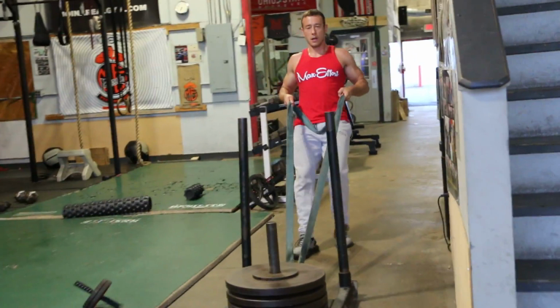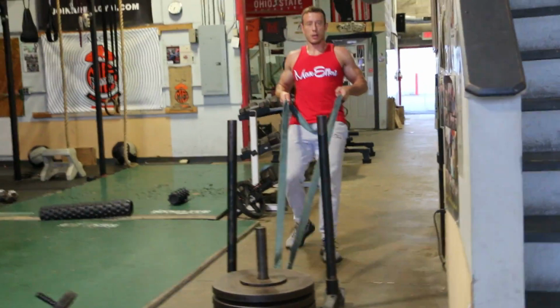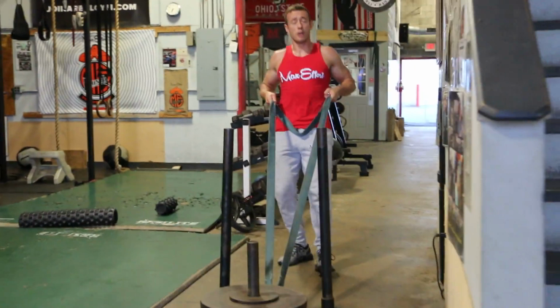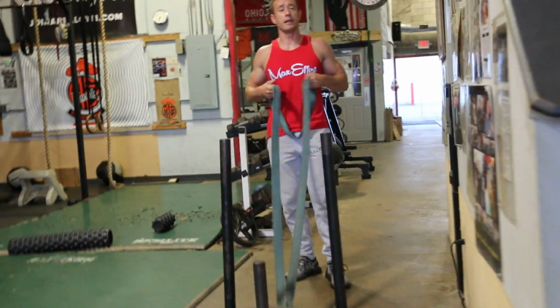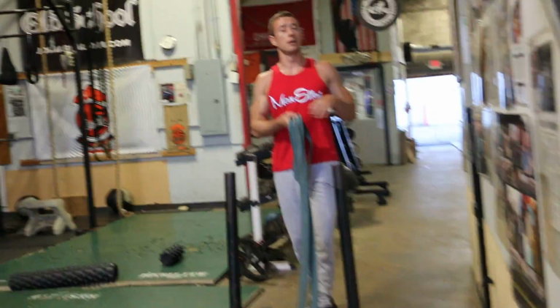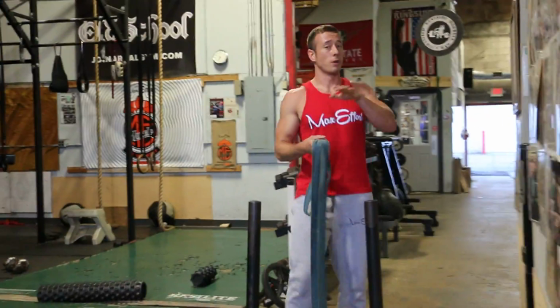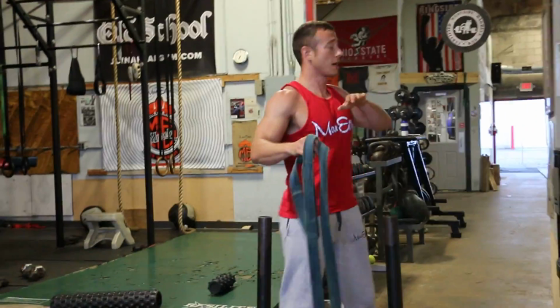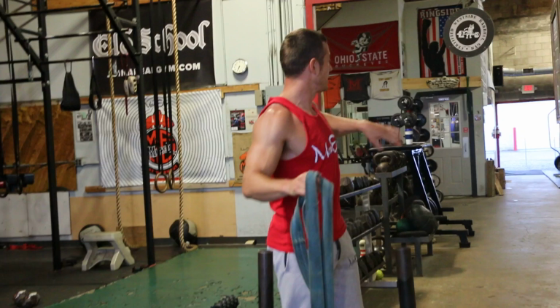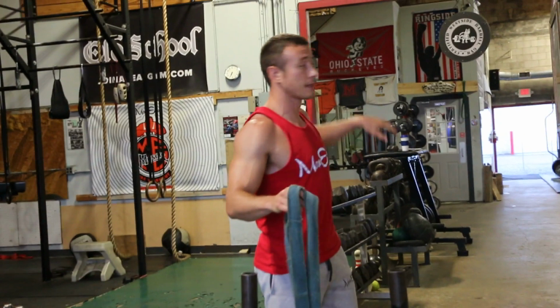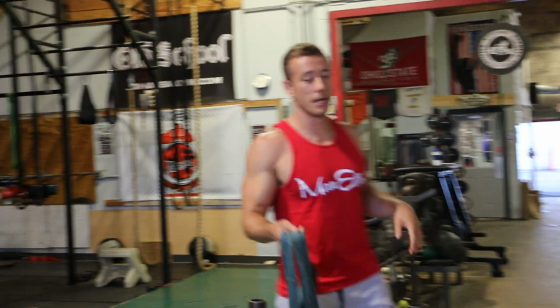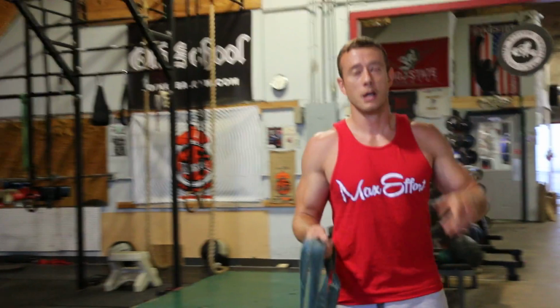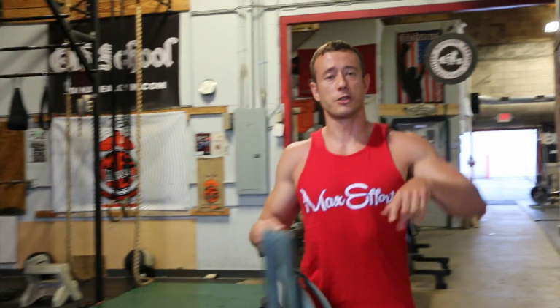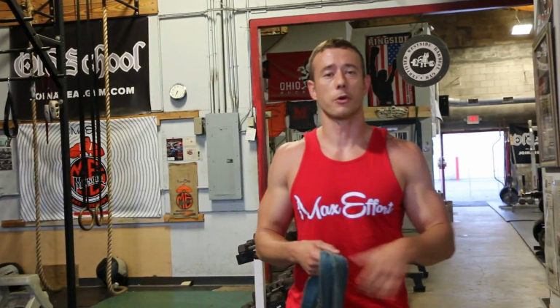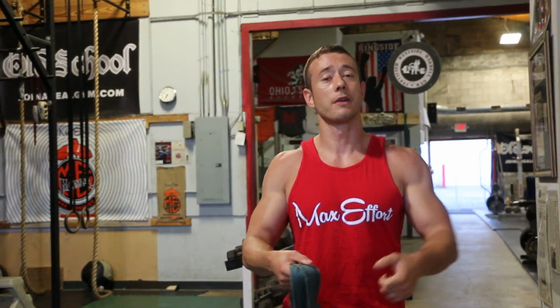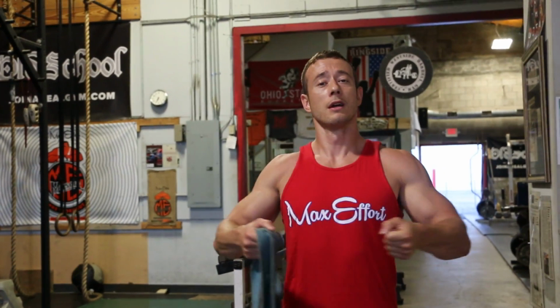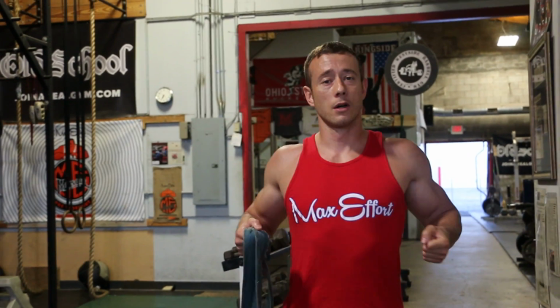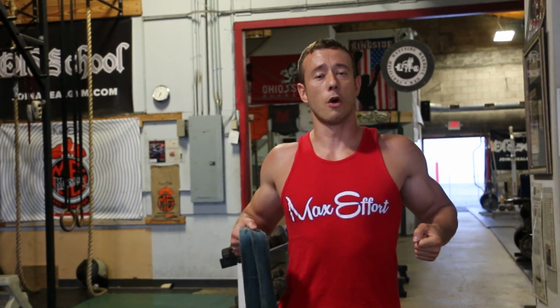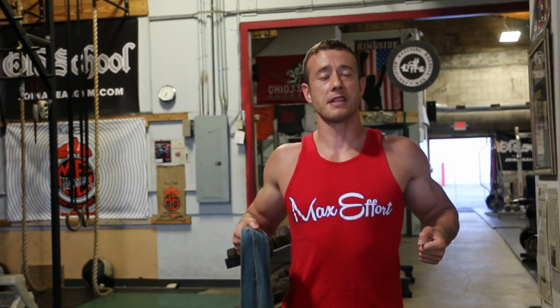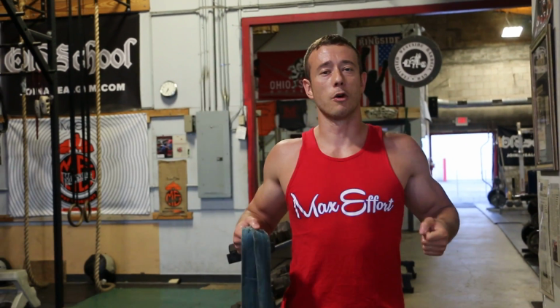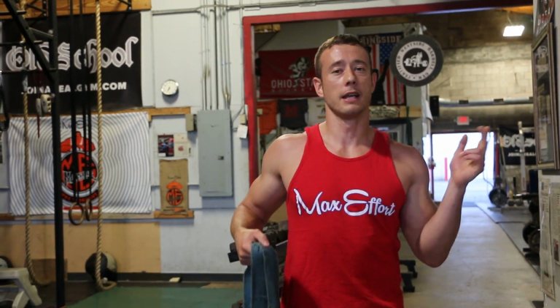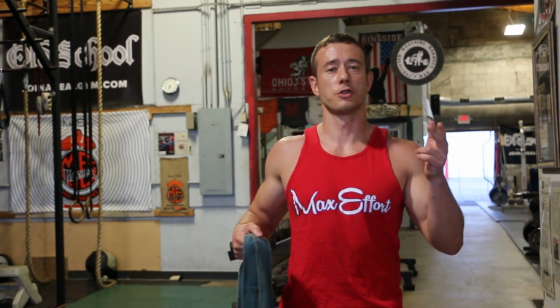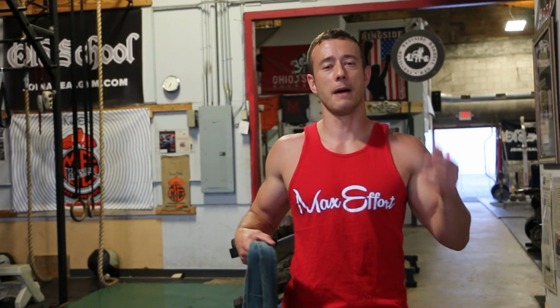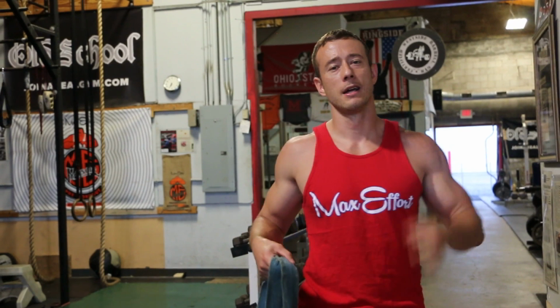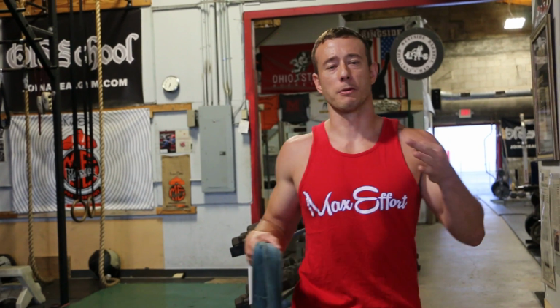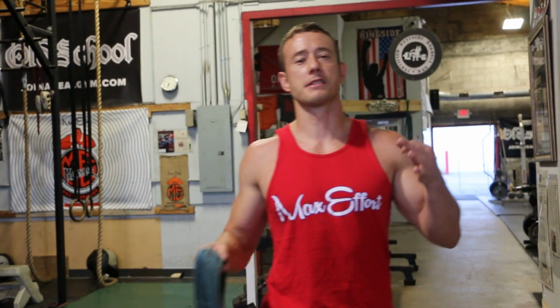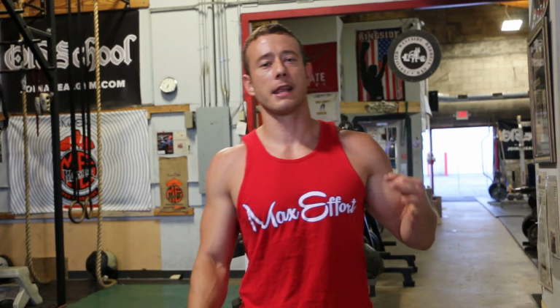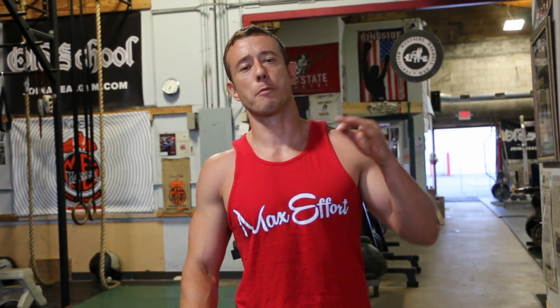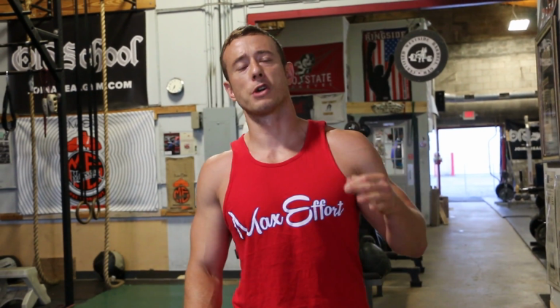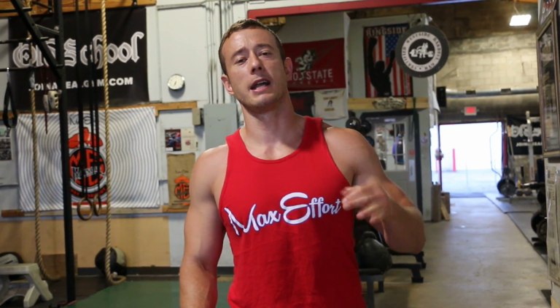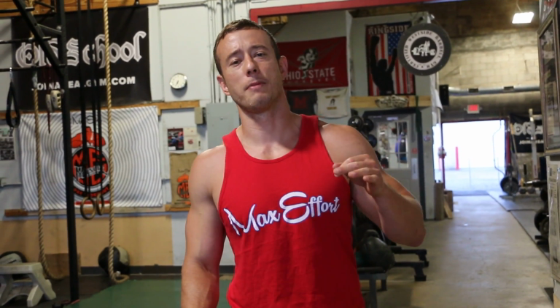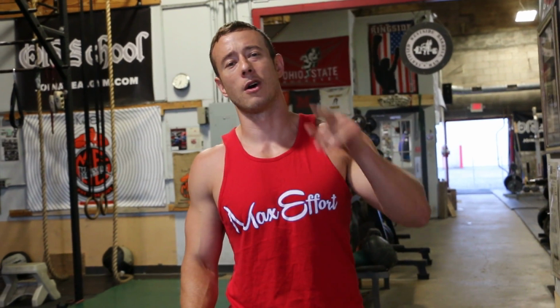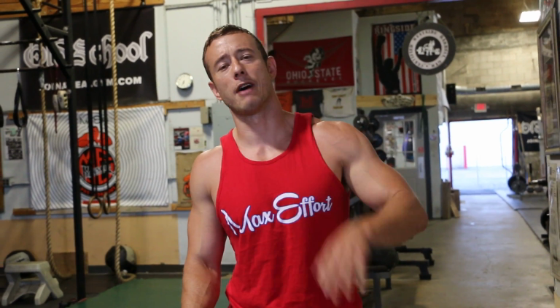You're going to go 100 feet — the length of the gym. Once you've done 100 feet, you turn it around, go to that static row again, and drag it back. Three sets of that and it'll have your posterior chain and your back on fire.